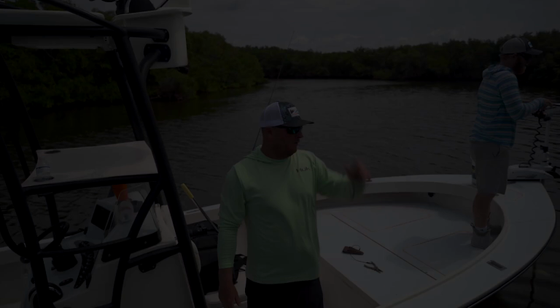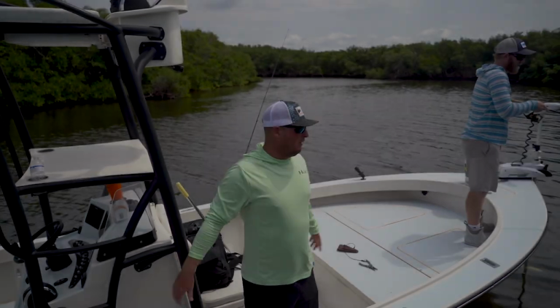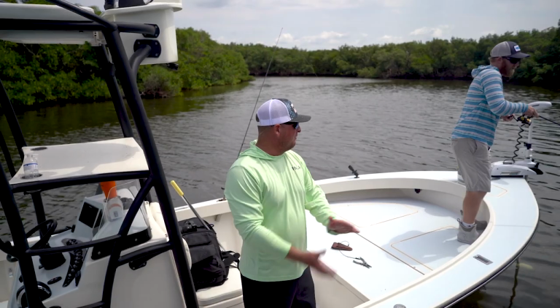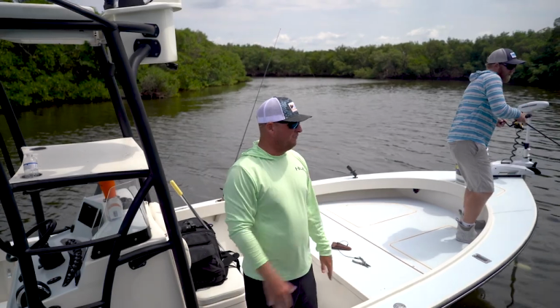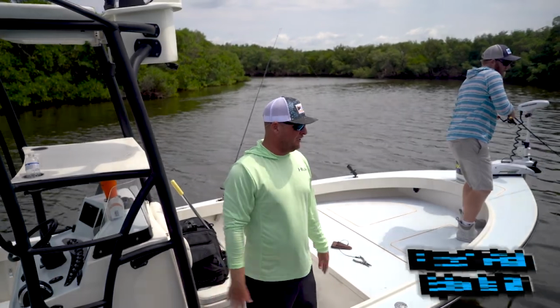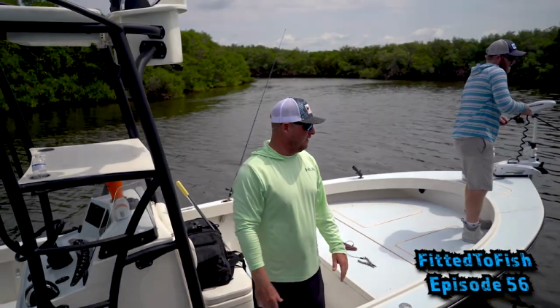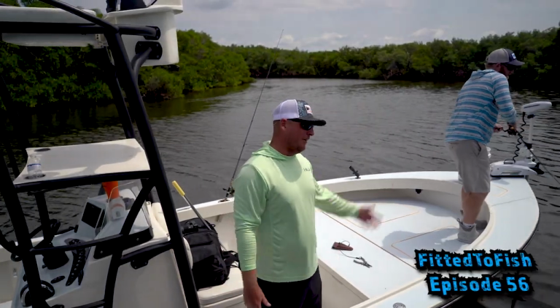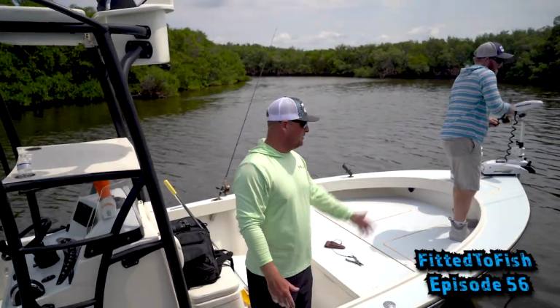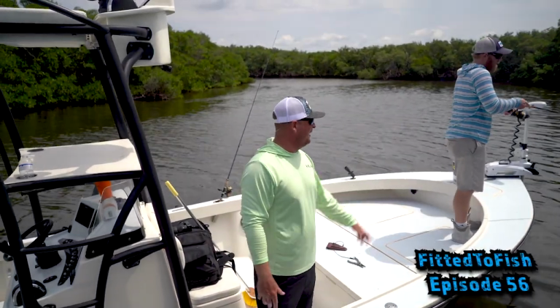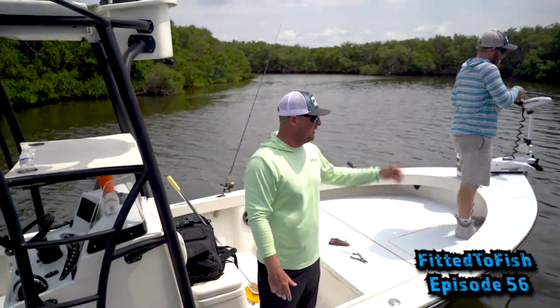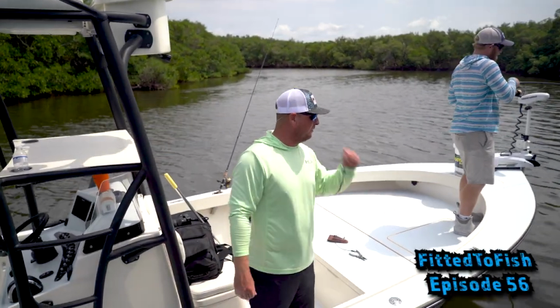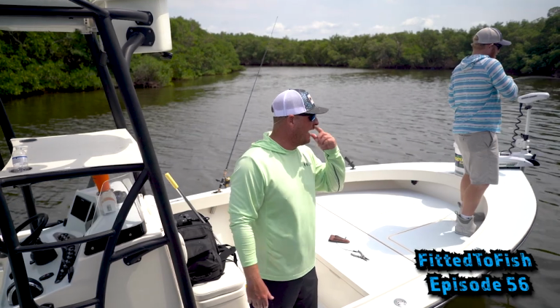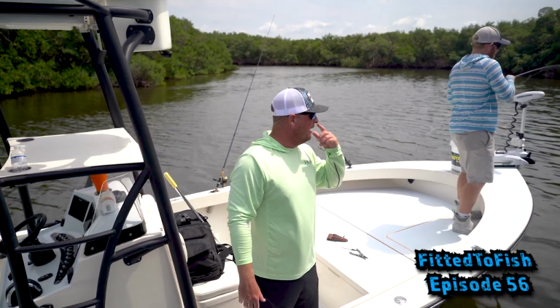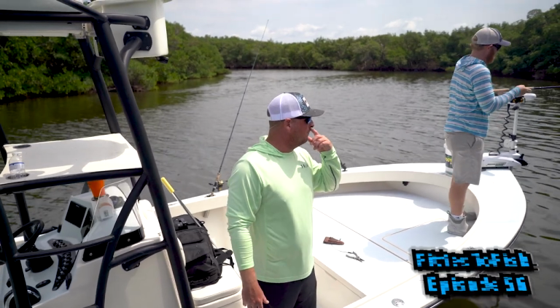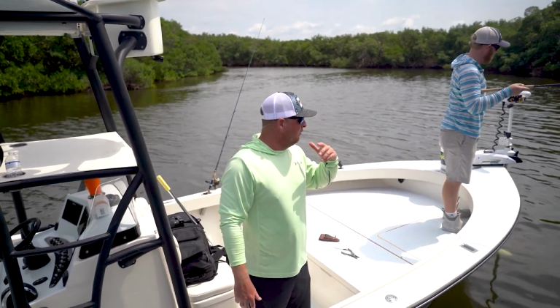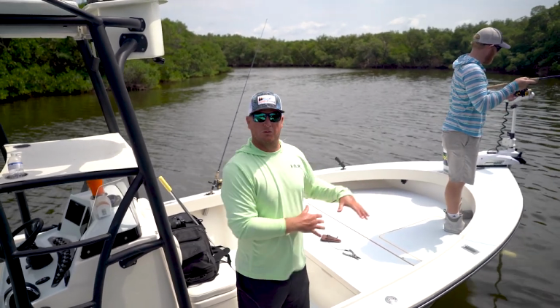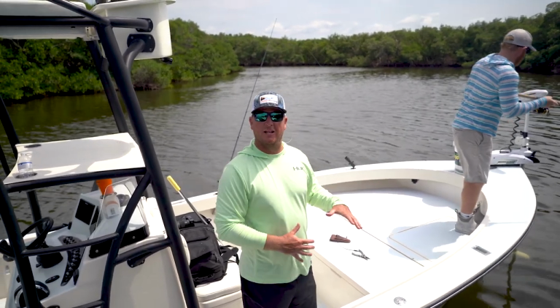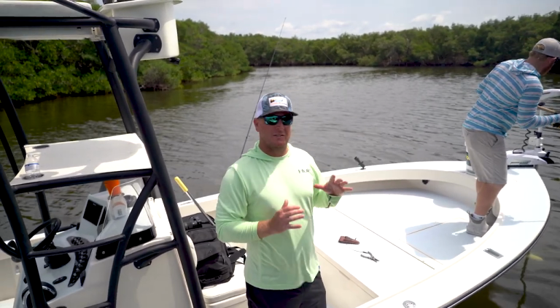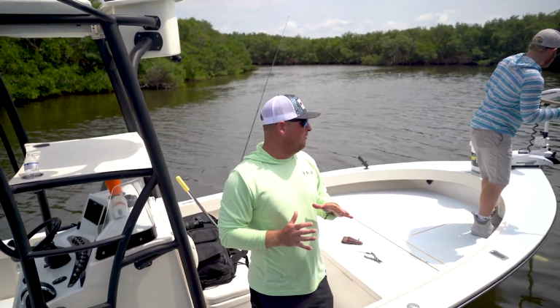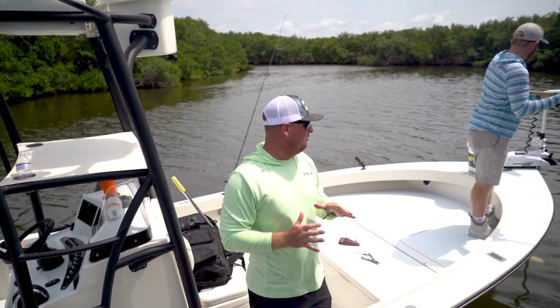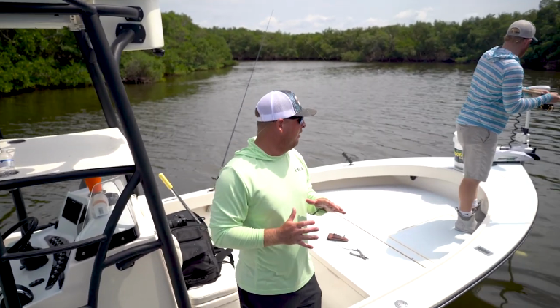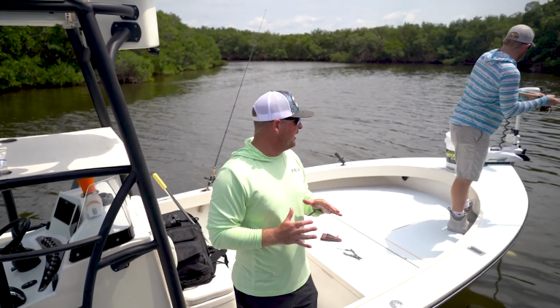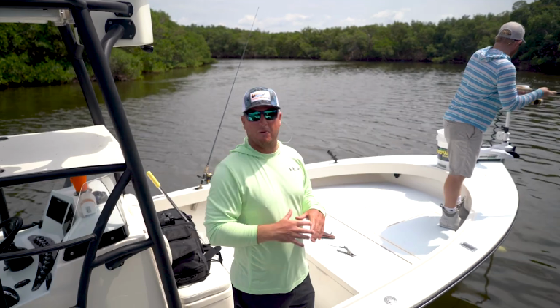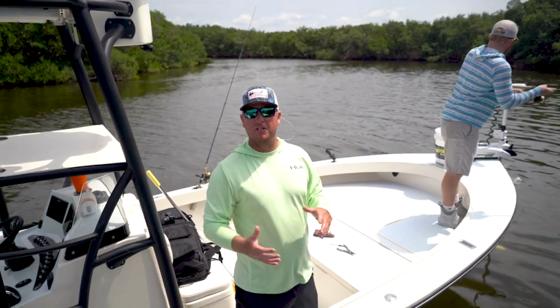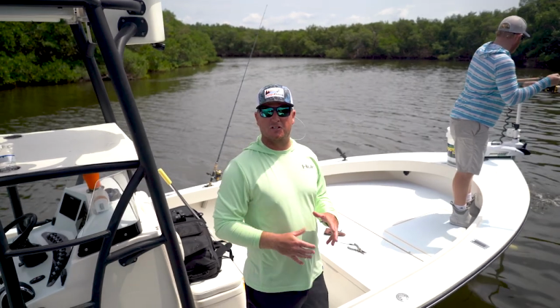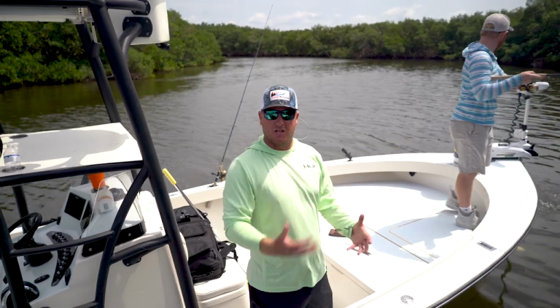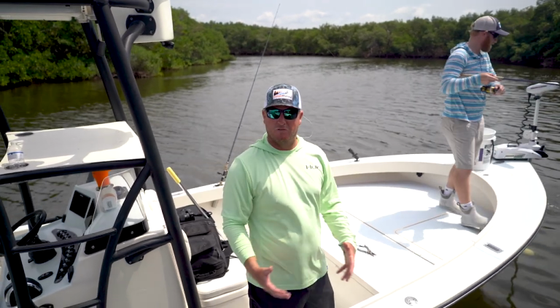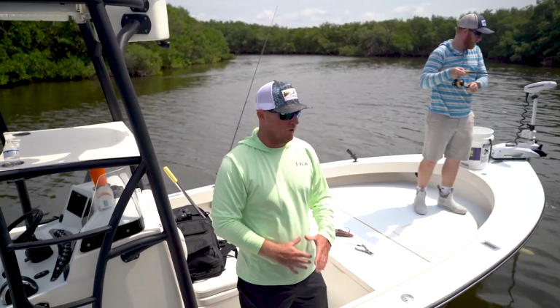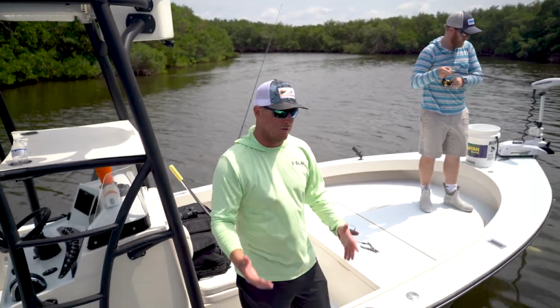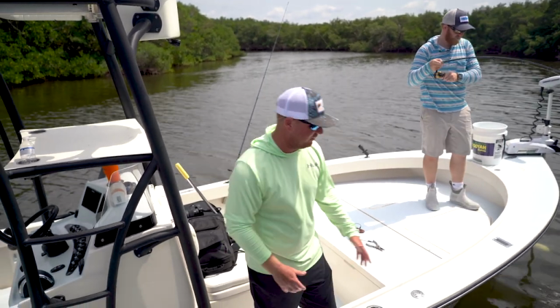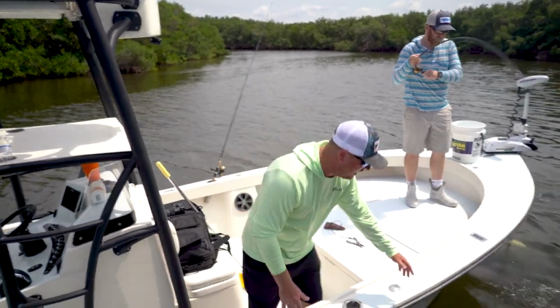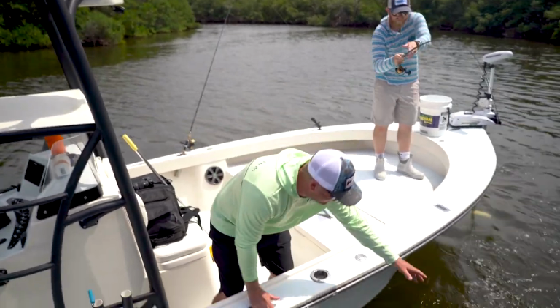What's up everybody? Another episode of Fitted to Fish here. We're out here doing some snook fishing as you can see. We're hooked up with one right now. With this next one we get in, I want to take a moment to go over just kind of the proper way to release these fish. Make sure they survive on us. We're out here in the middle of summer, a lot of hot water right now.